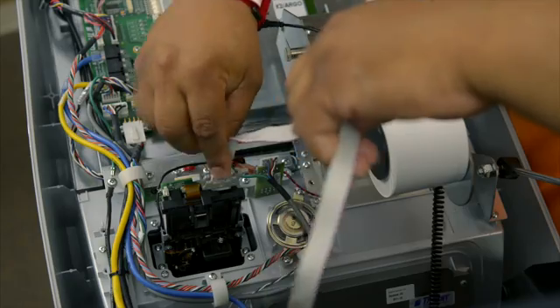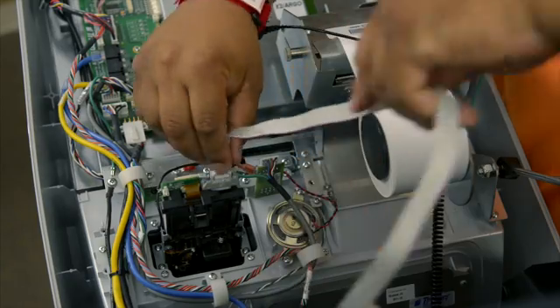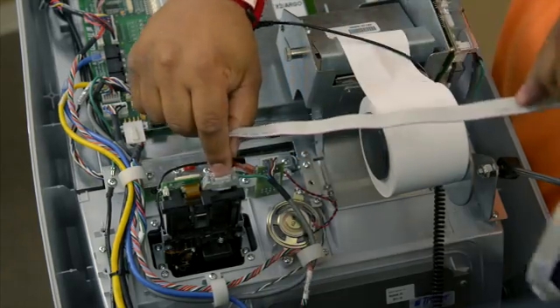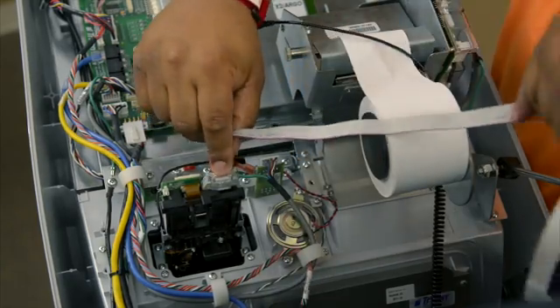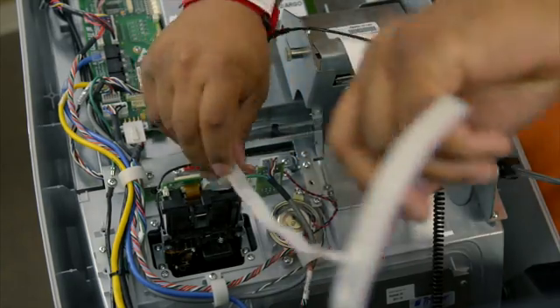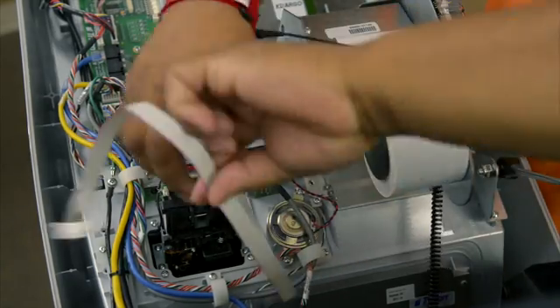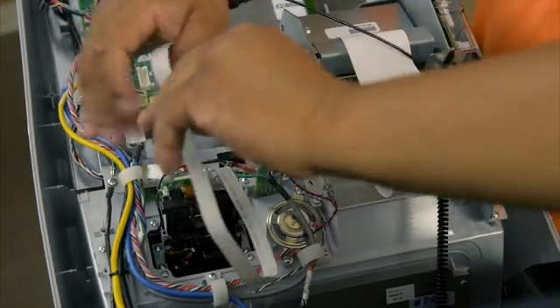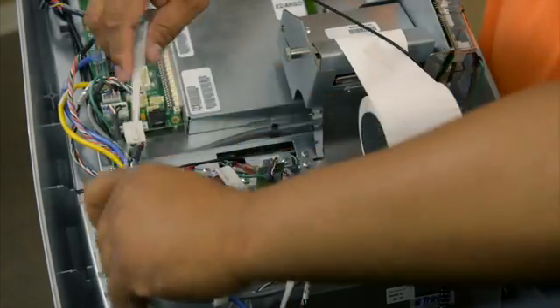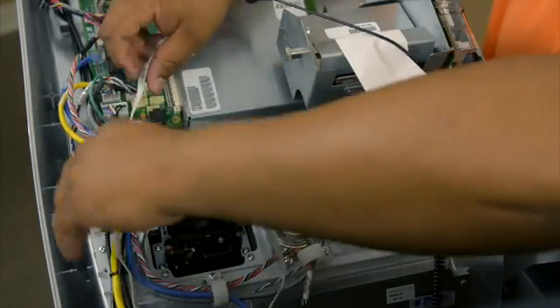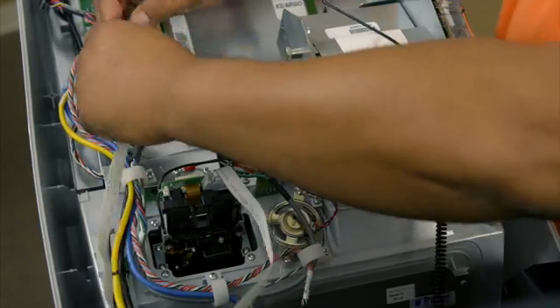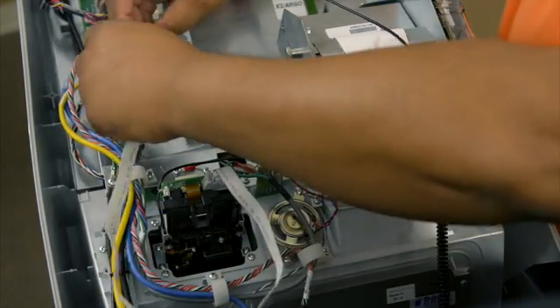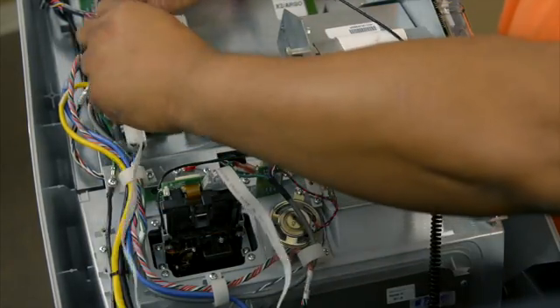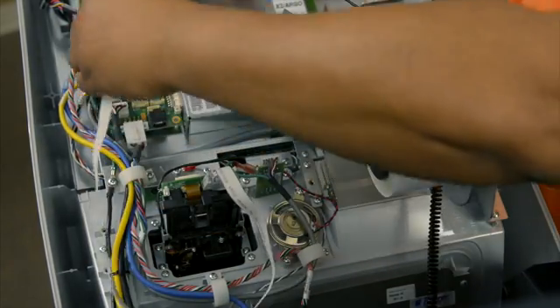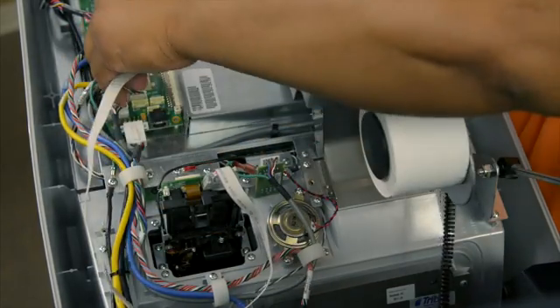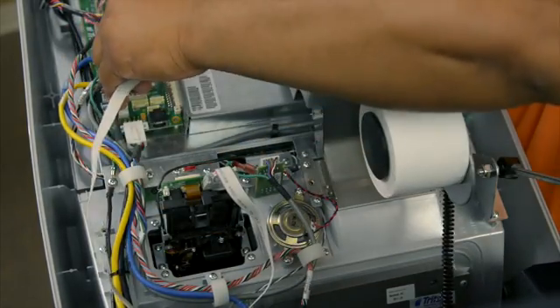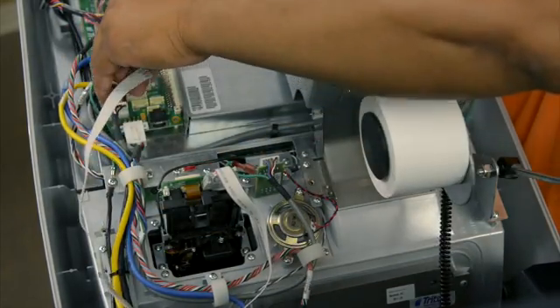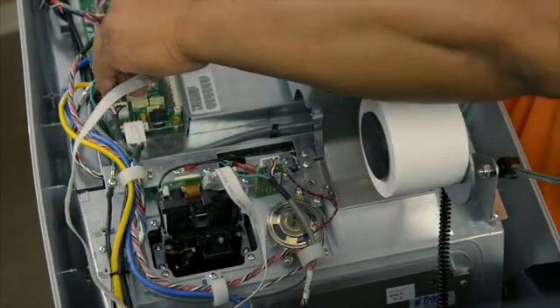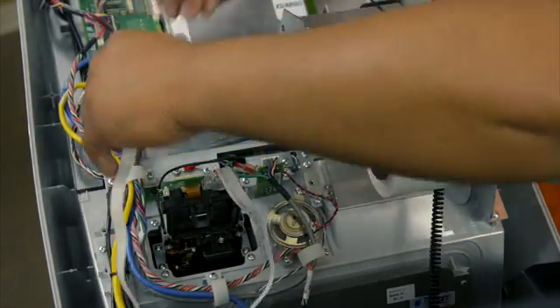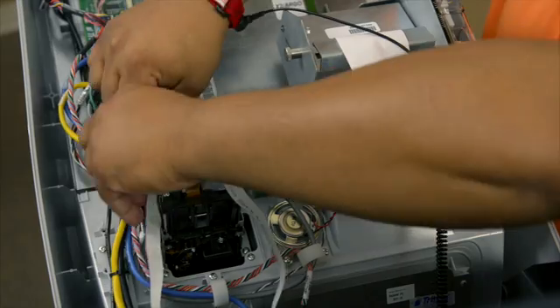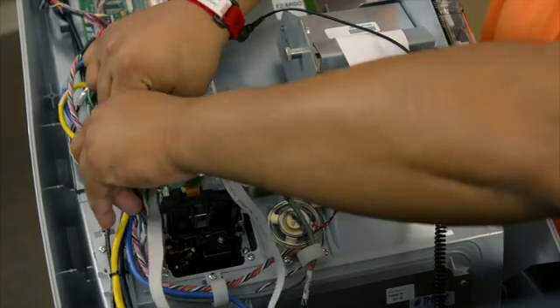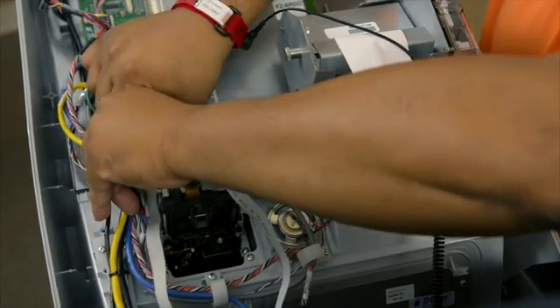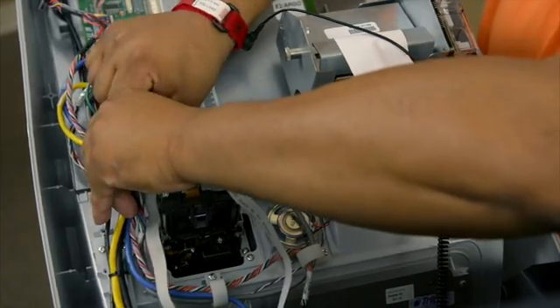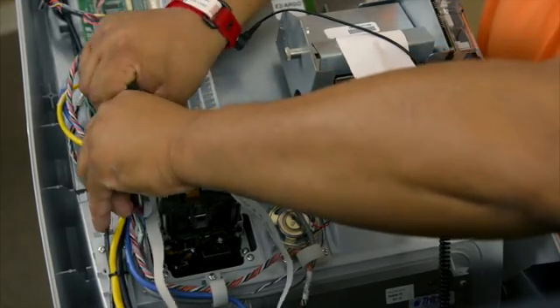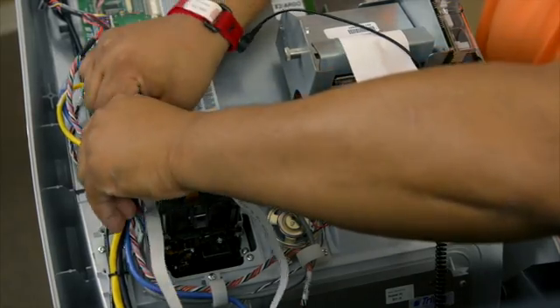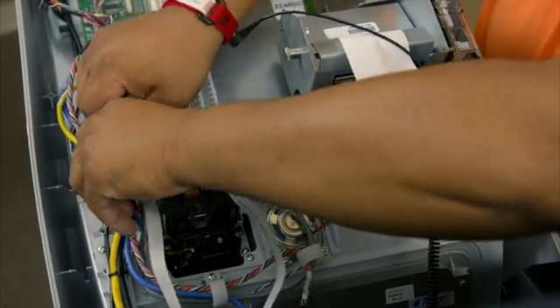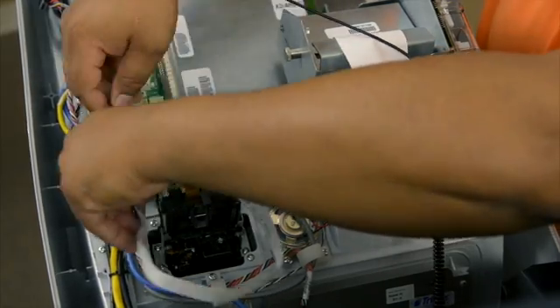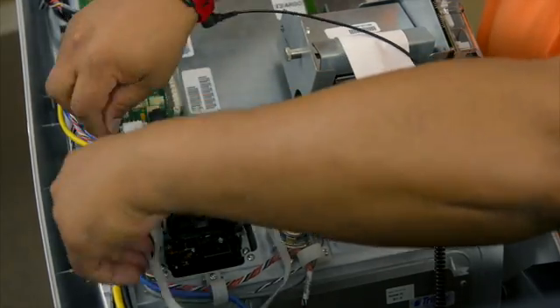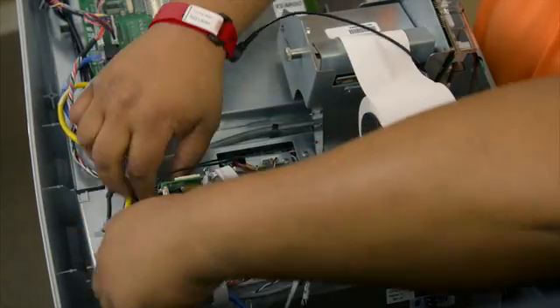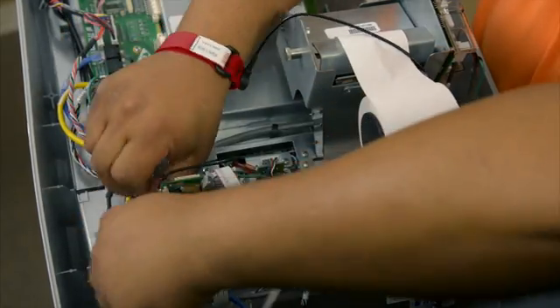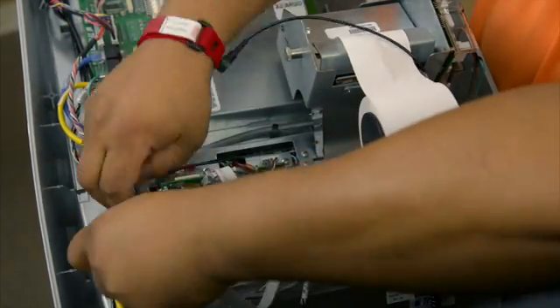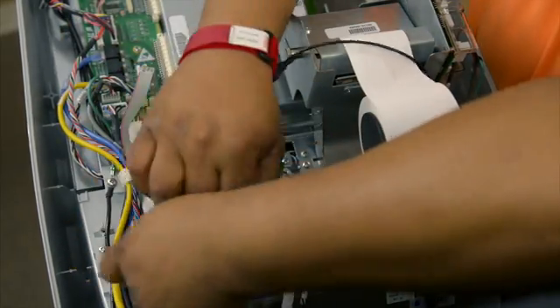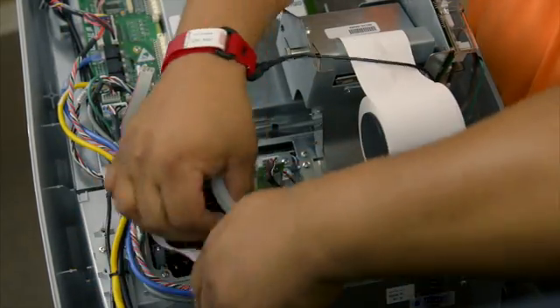Next, connect your card reader harness and plug it into the docking board. Secure it in the loops provided.